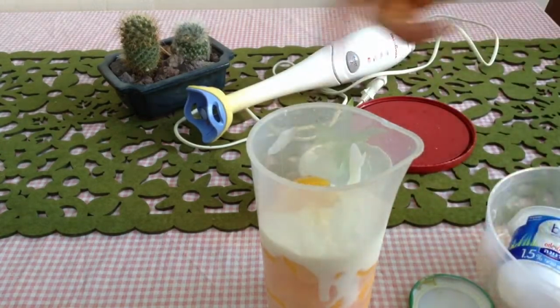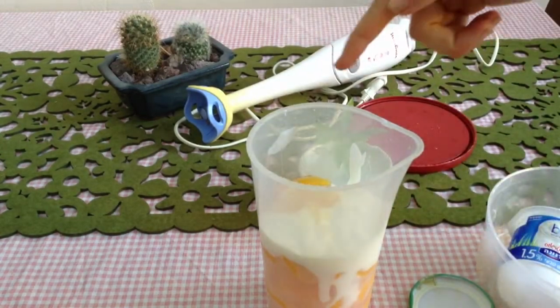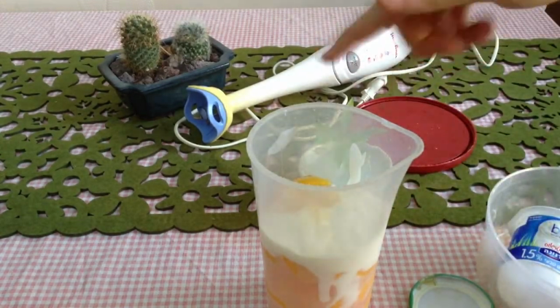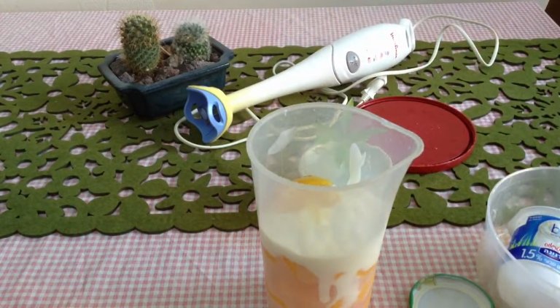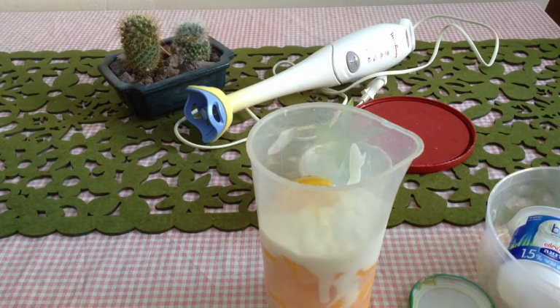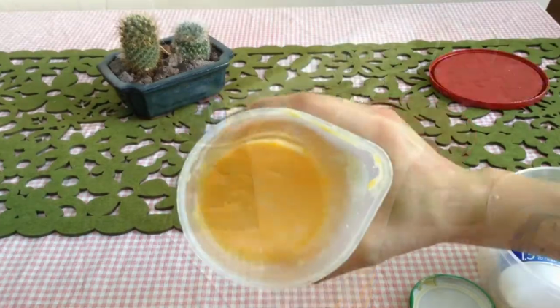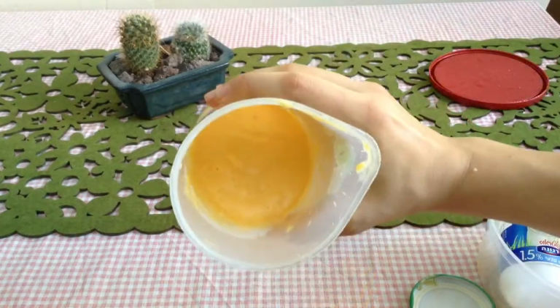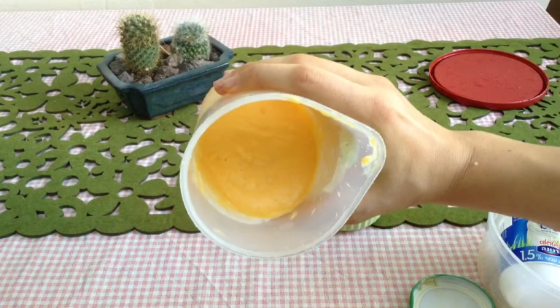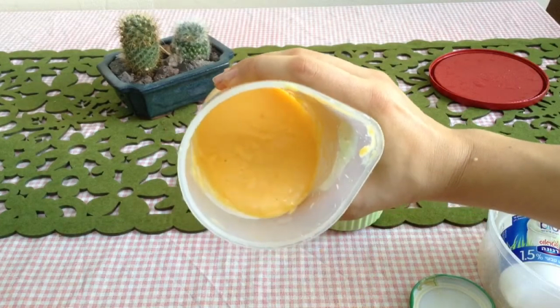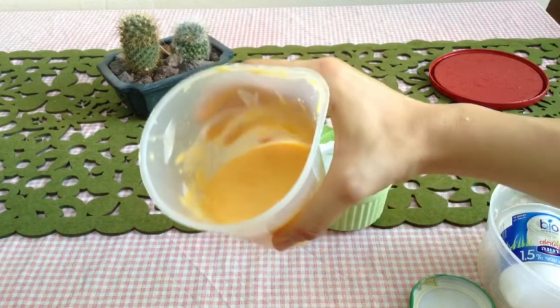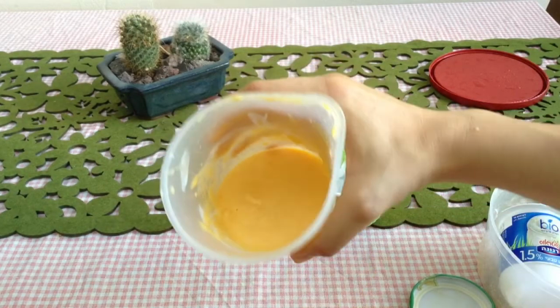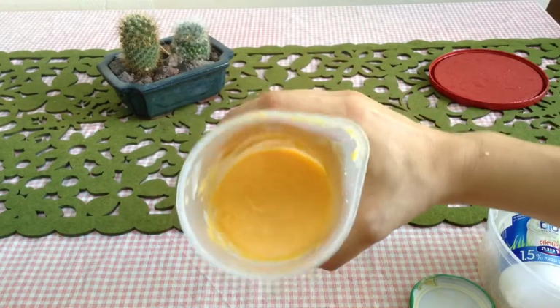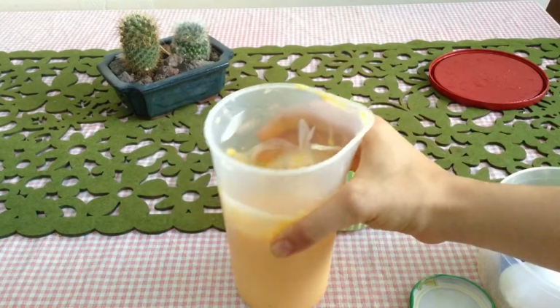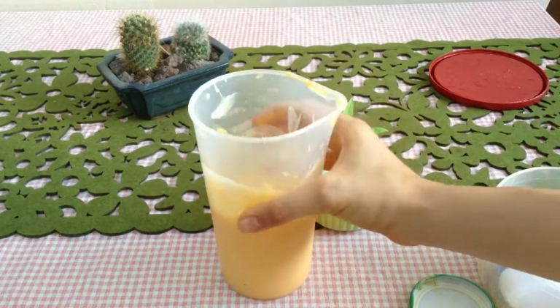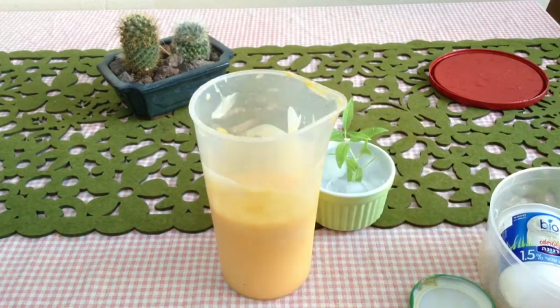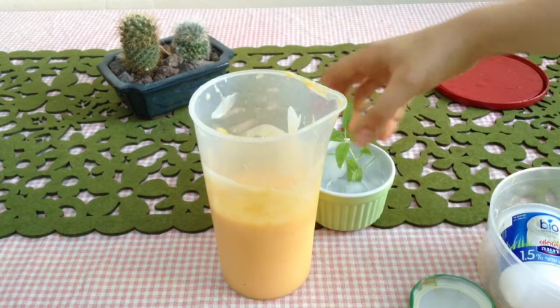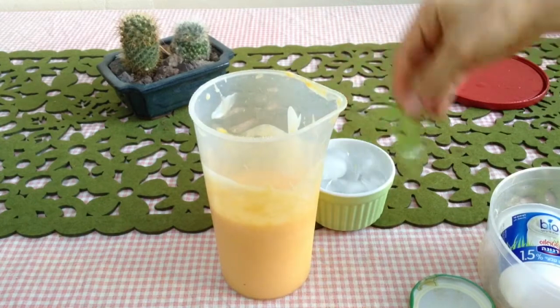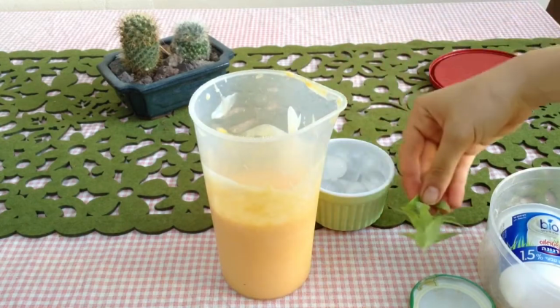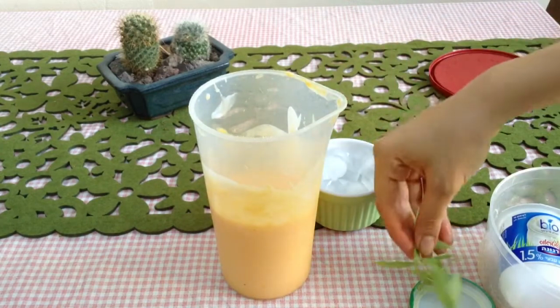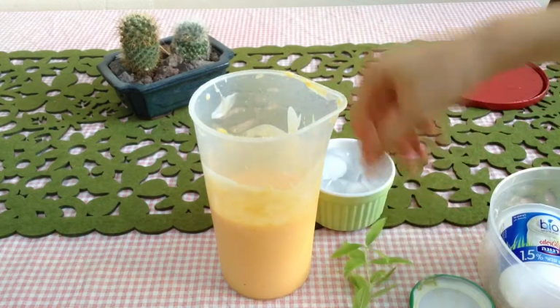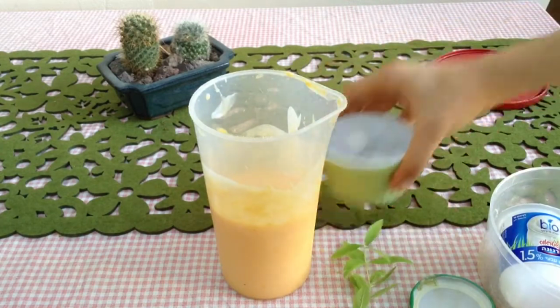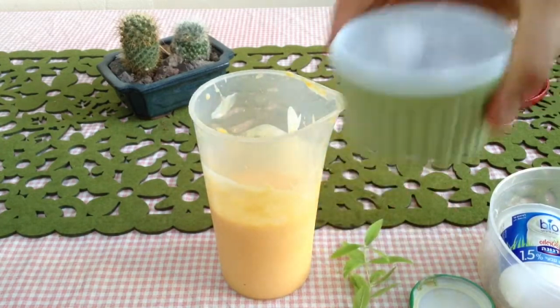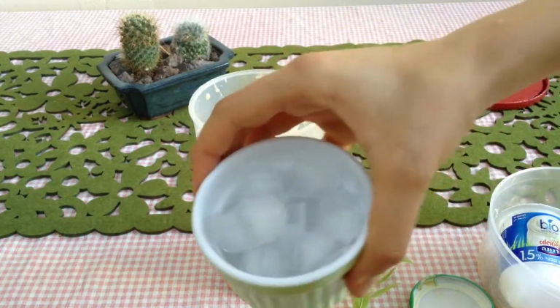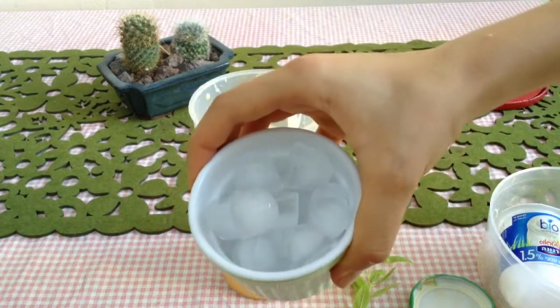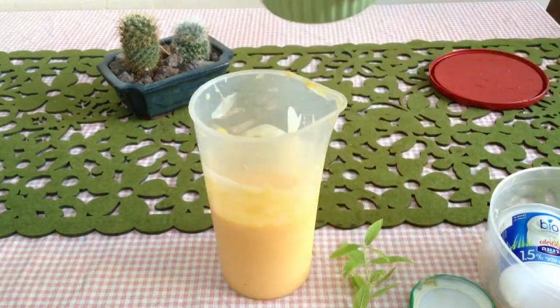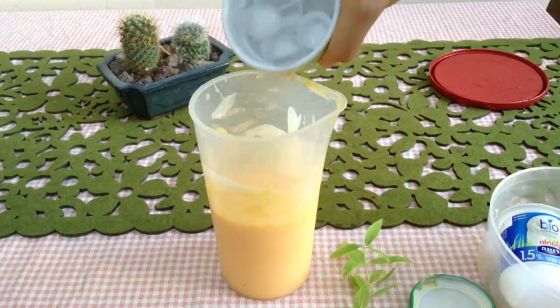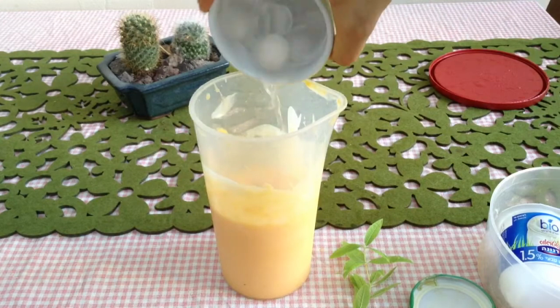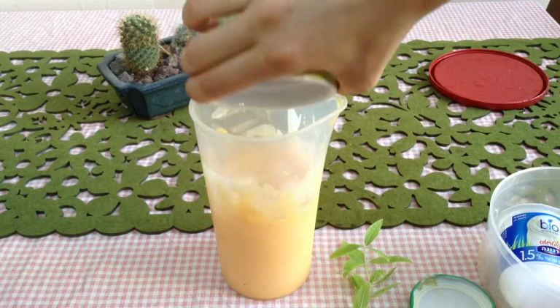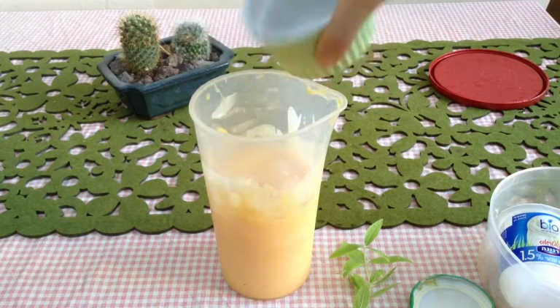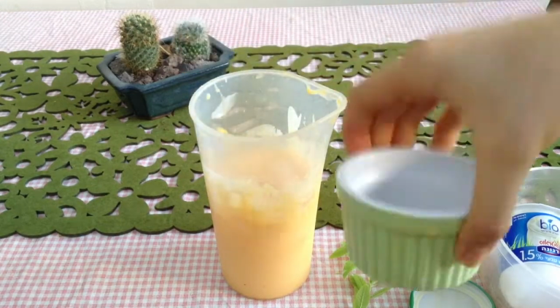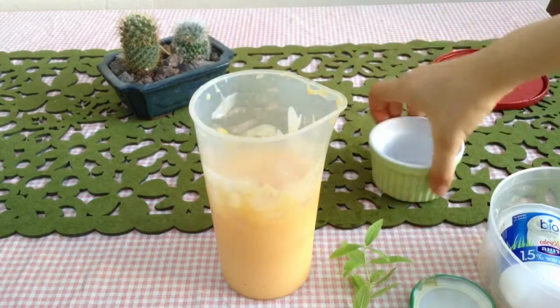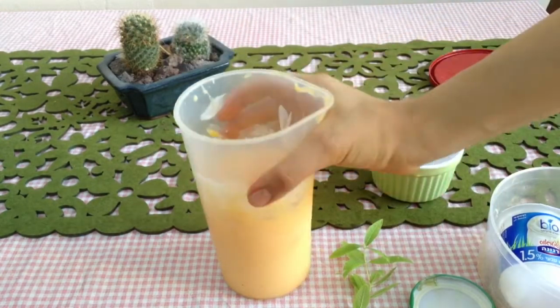Next we're going to take our blender and just blend it up. This is how it should look — just a nice consistency. Next we're going to take our ice, add it in, and just blend it again.